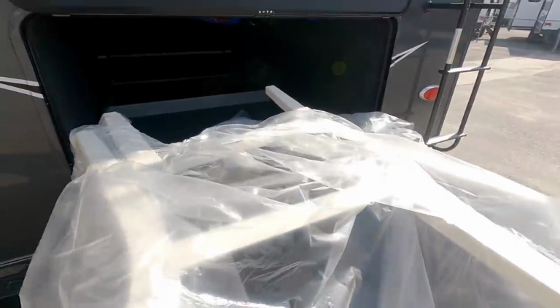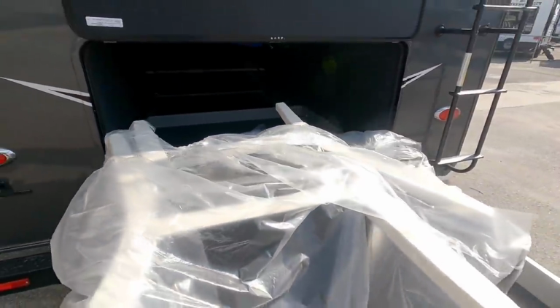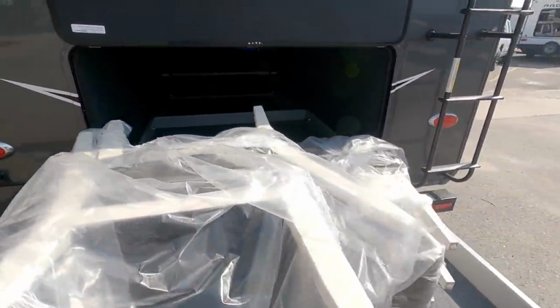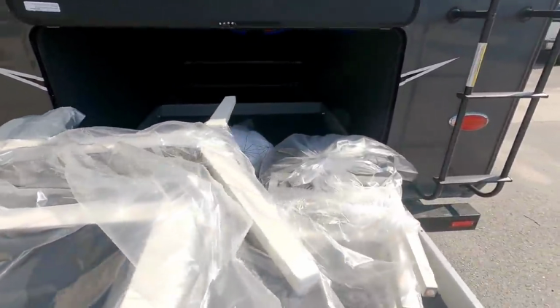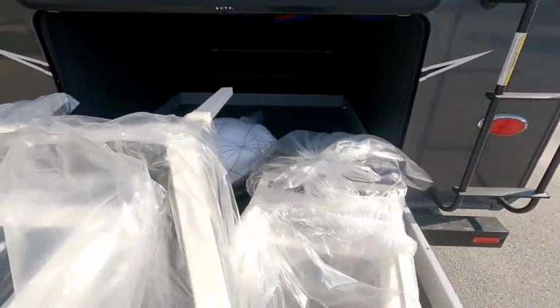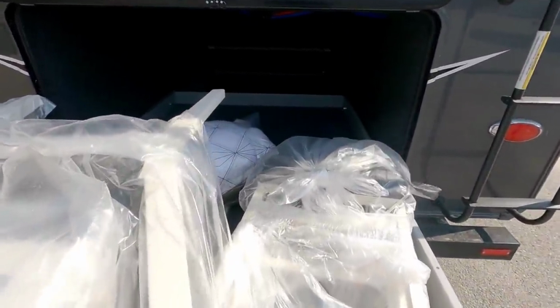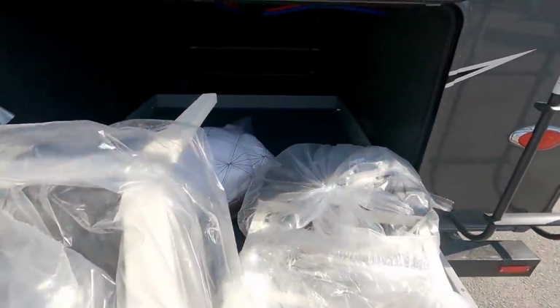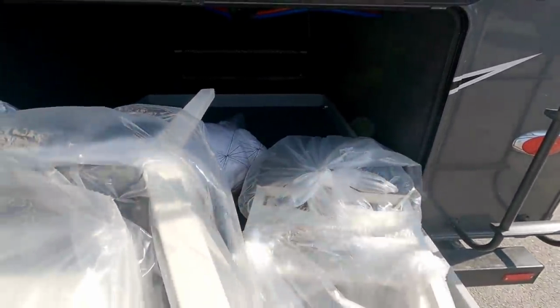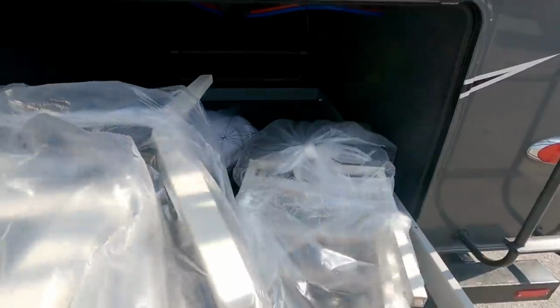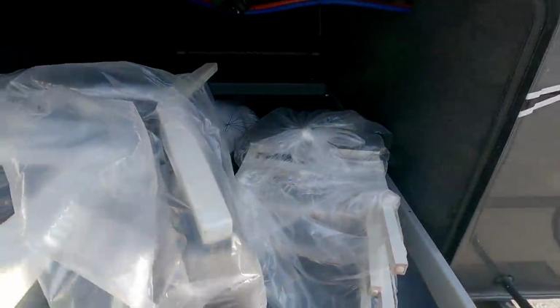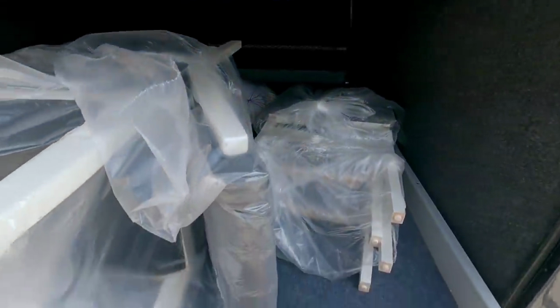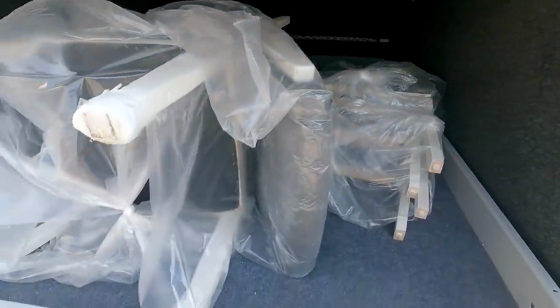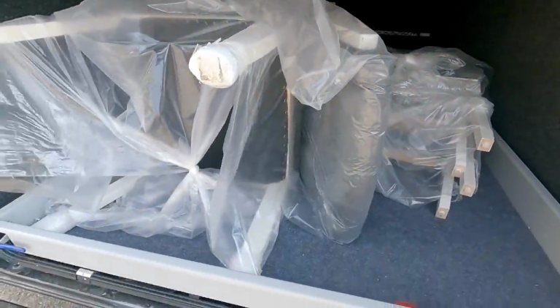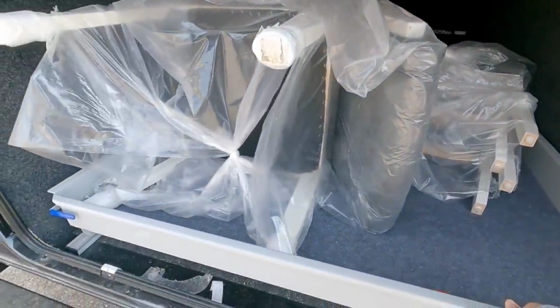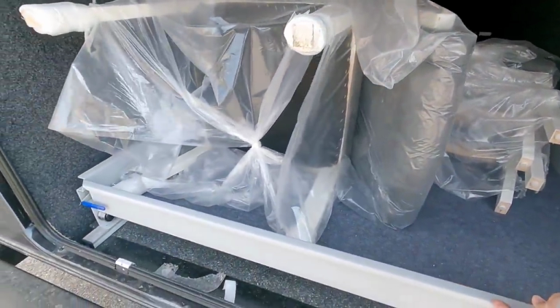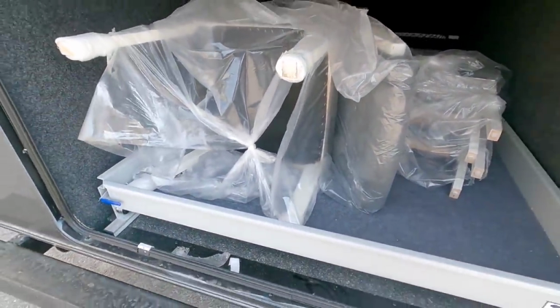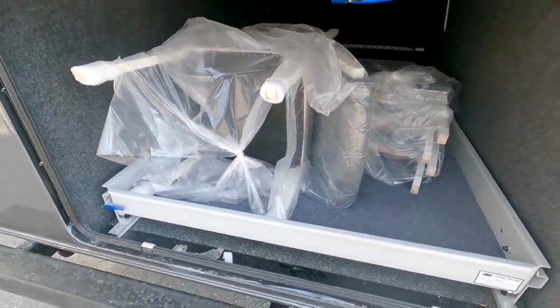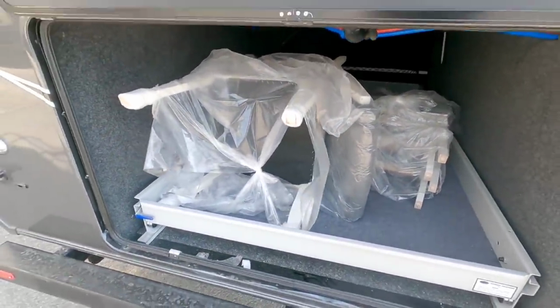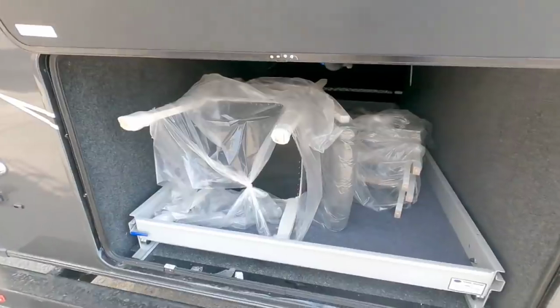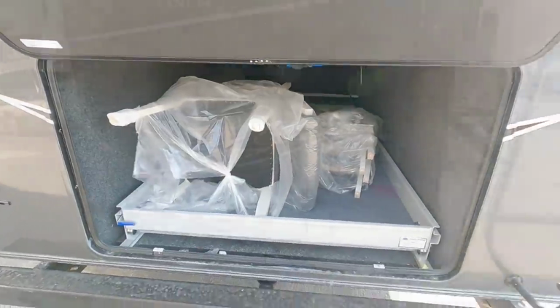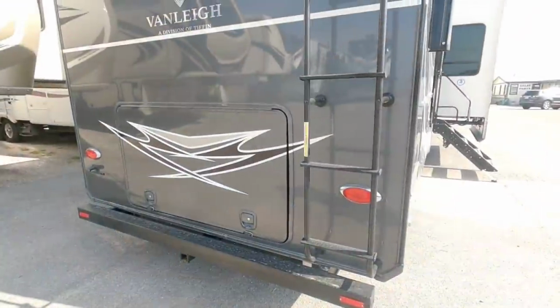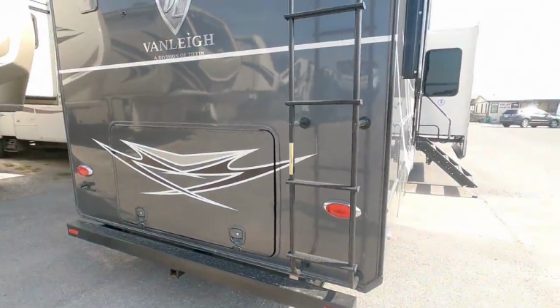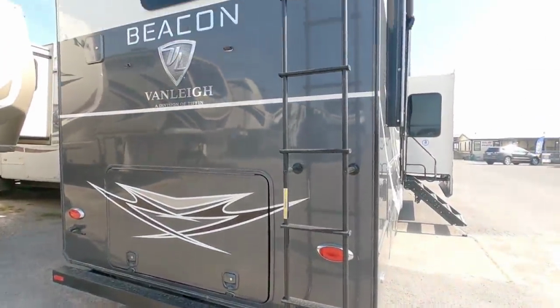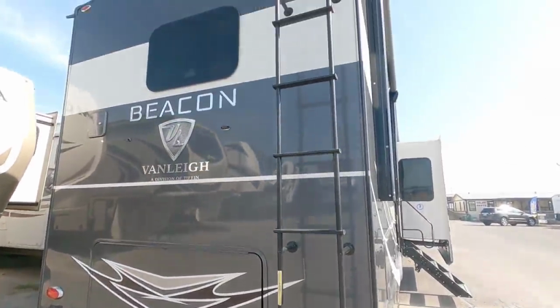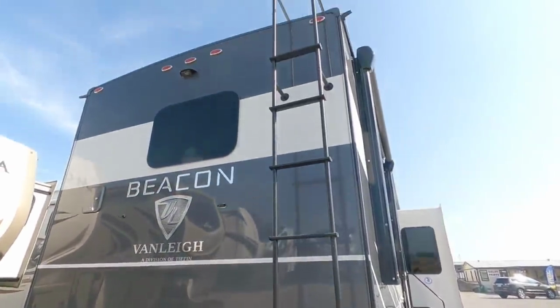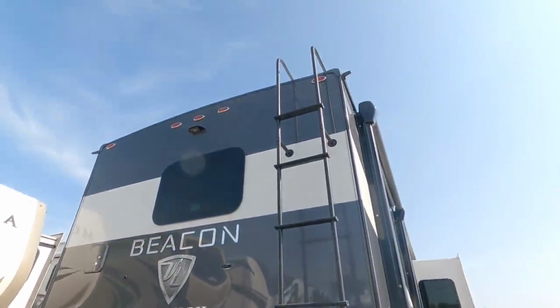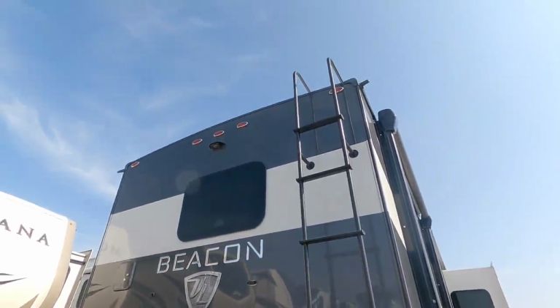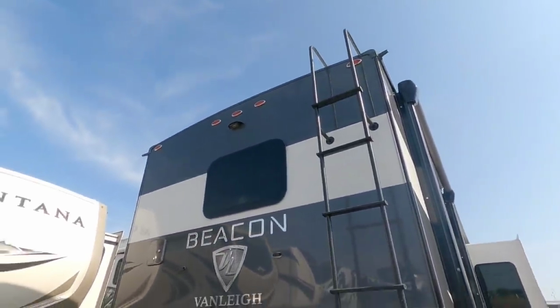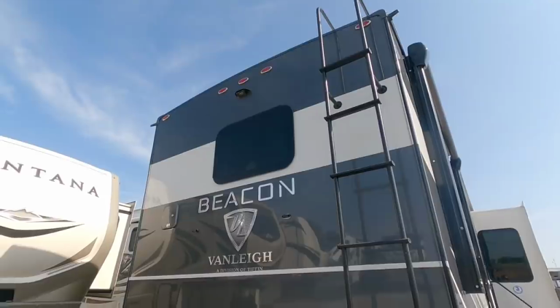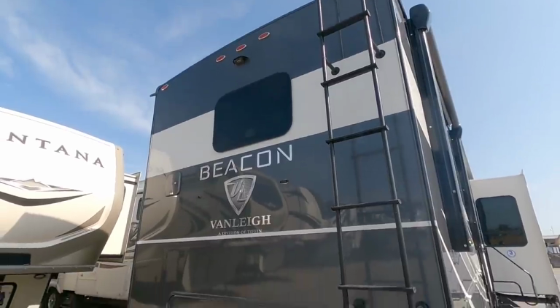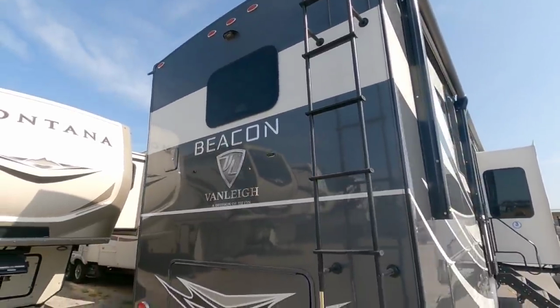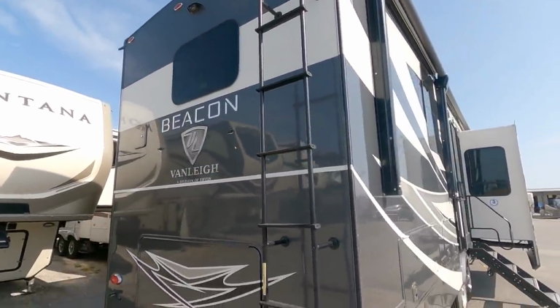Just absolutely so convenient — this is such a great feature to have. You do have to have a chassis that can support it though, because it does add a sizable amount of weight. You can see all LED lighting, you have a full walk-on roof, and it is wired for a Furion wireless backup camera.